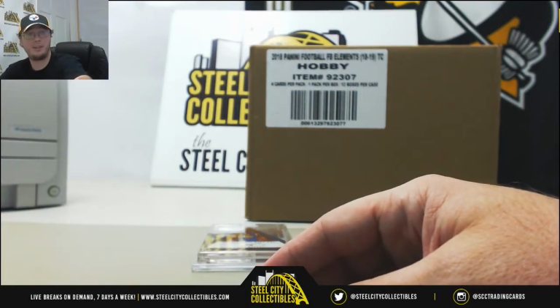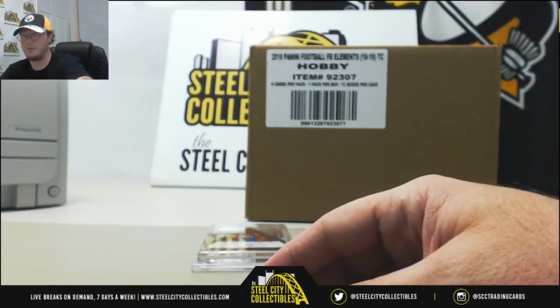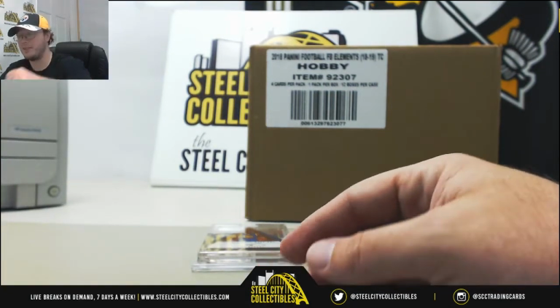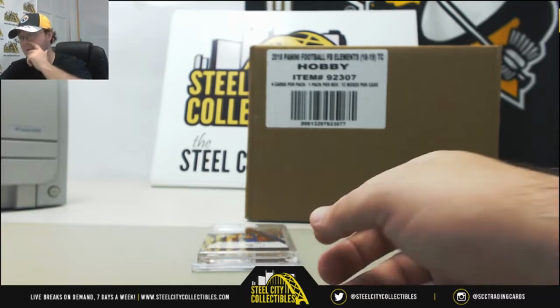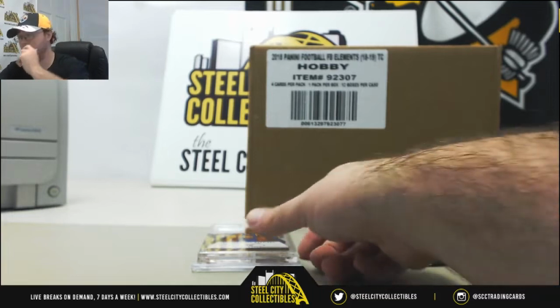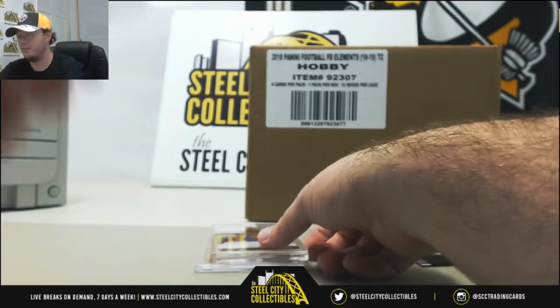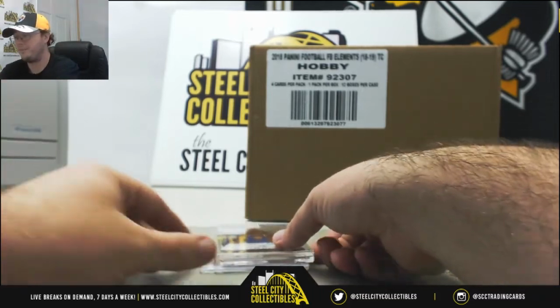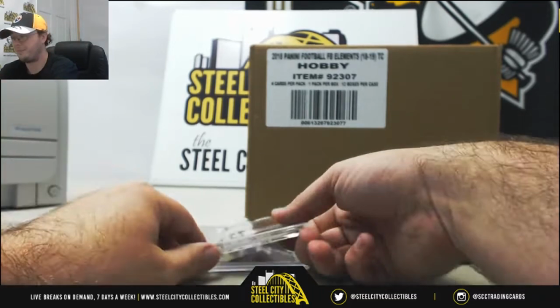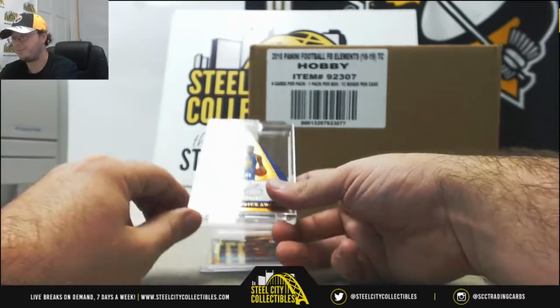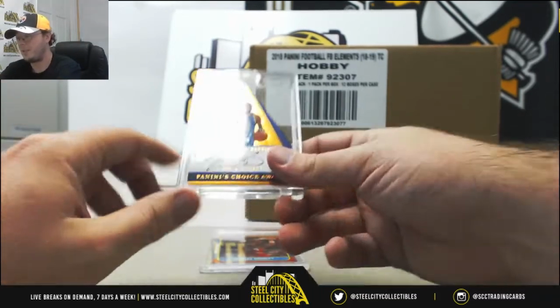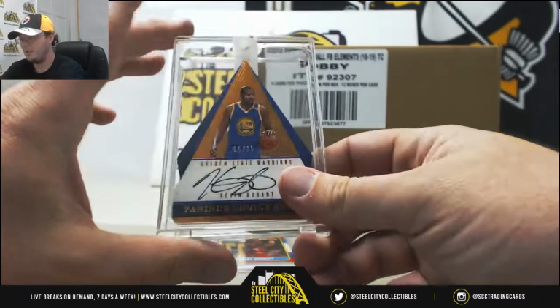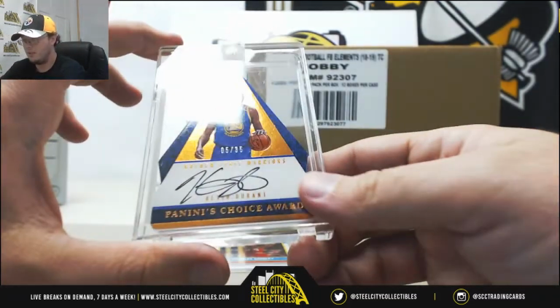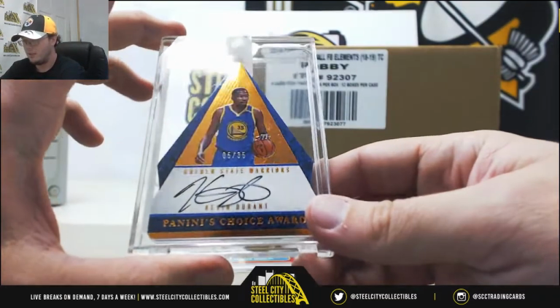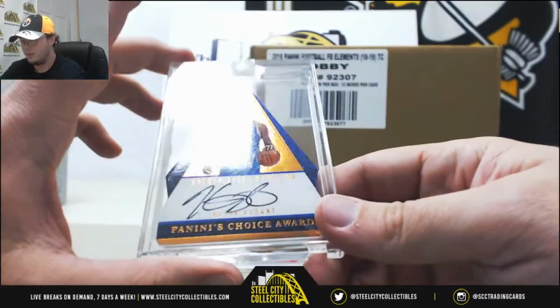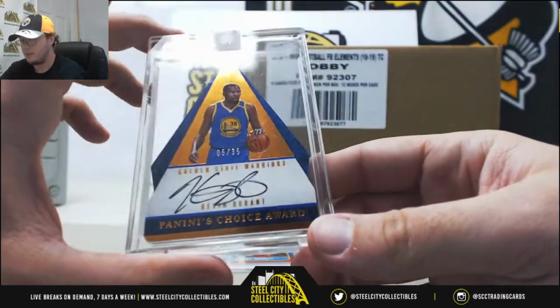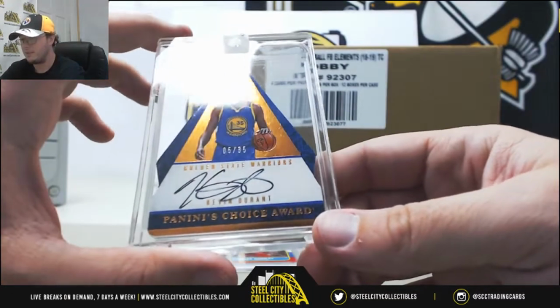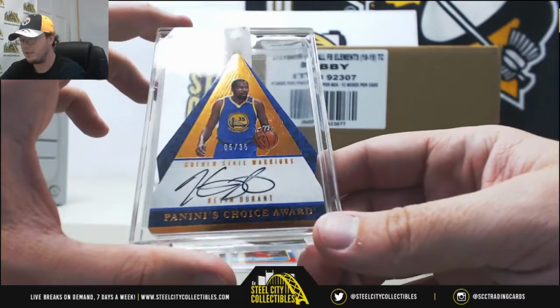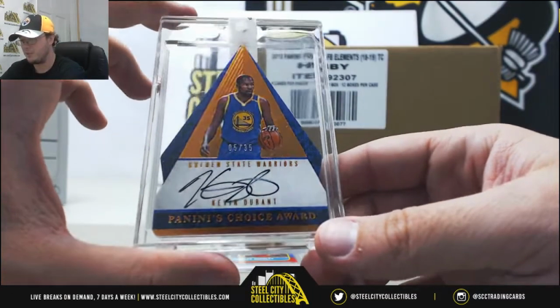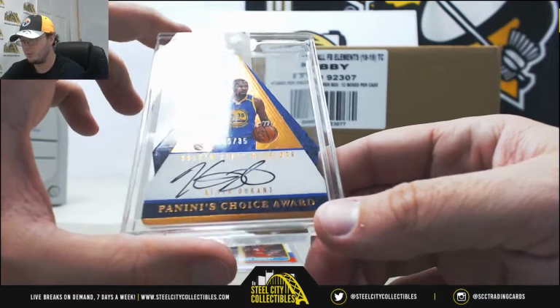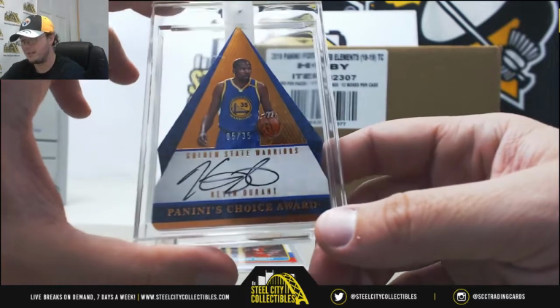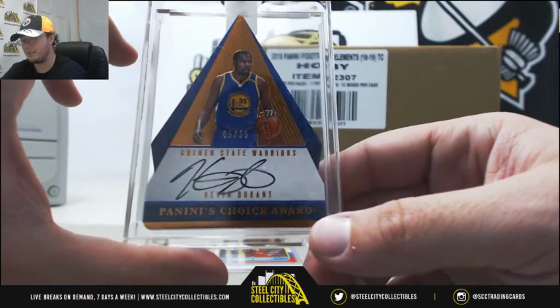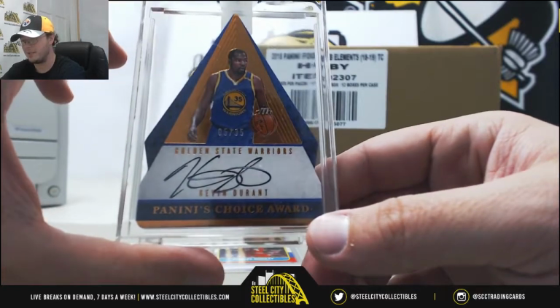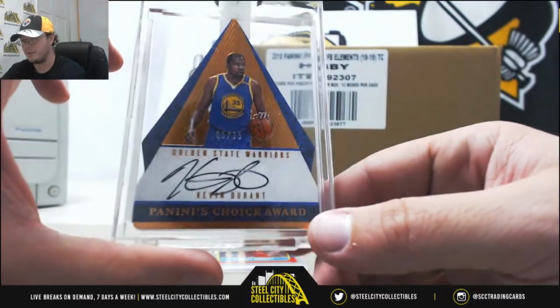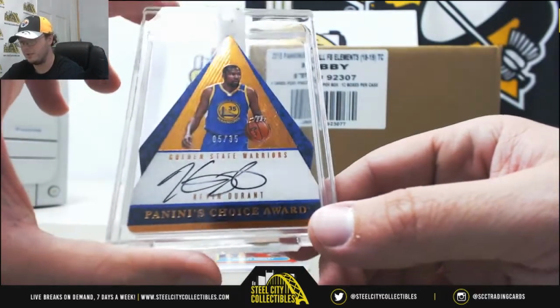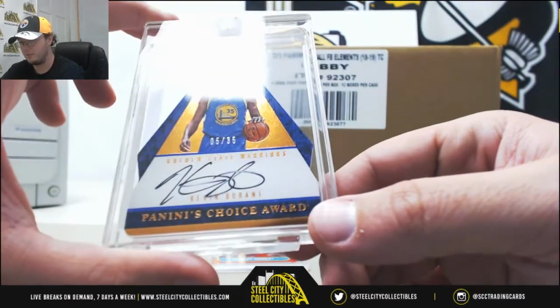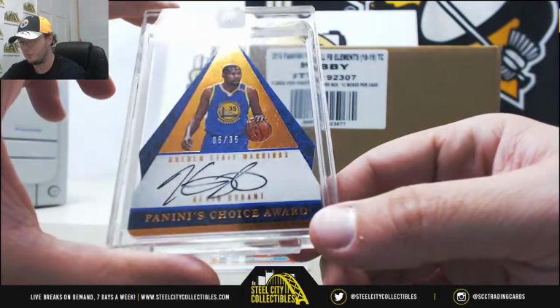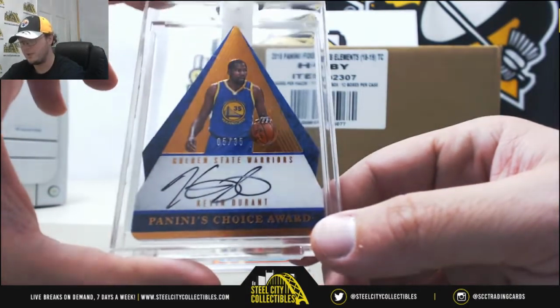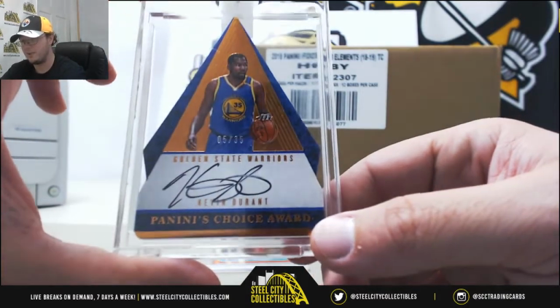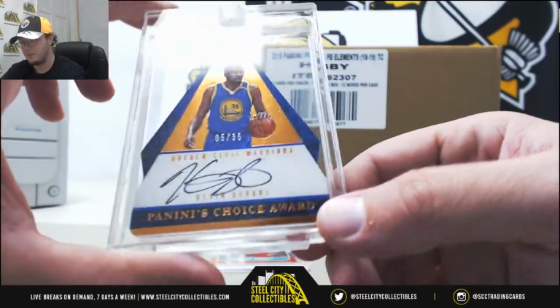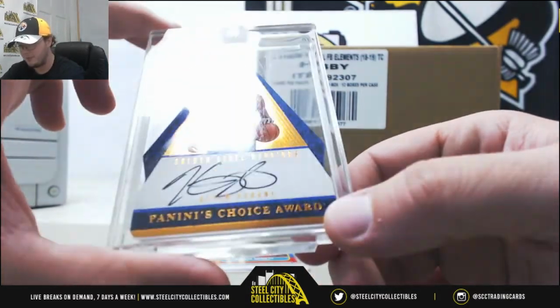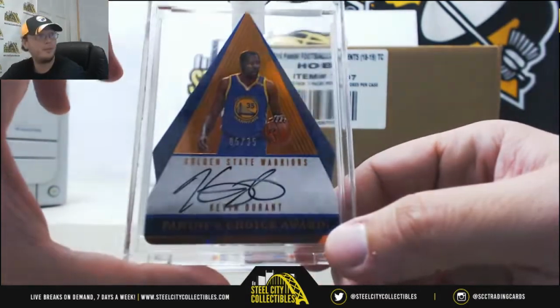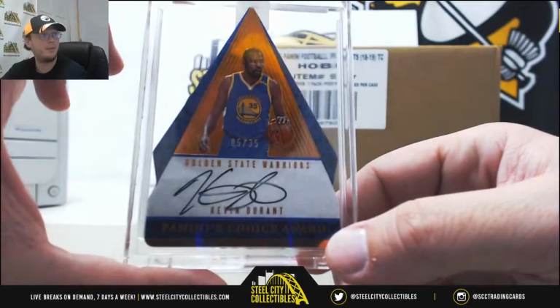Nice one here — Panini Choice Awards Kevin Durant signature for the Warriors. That one's numbered five of 35.